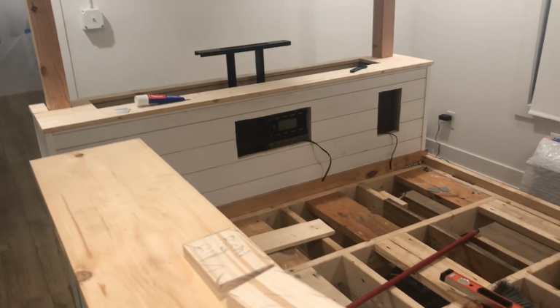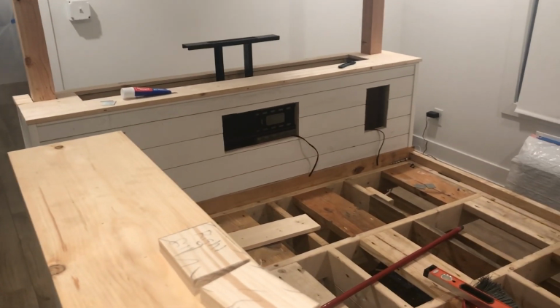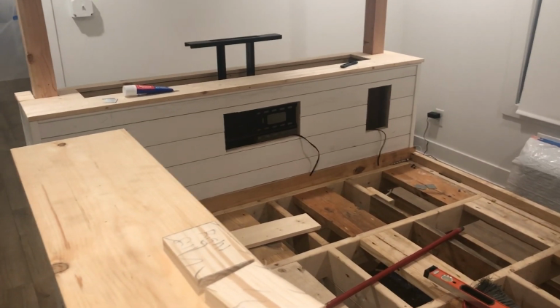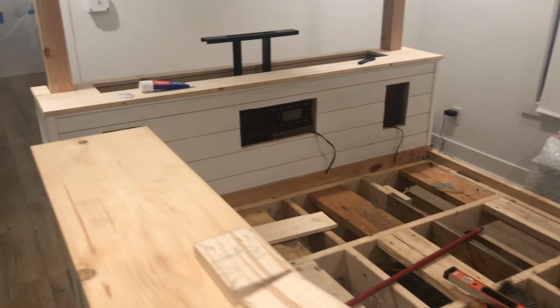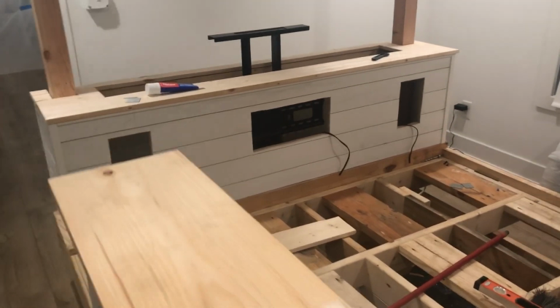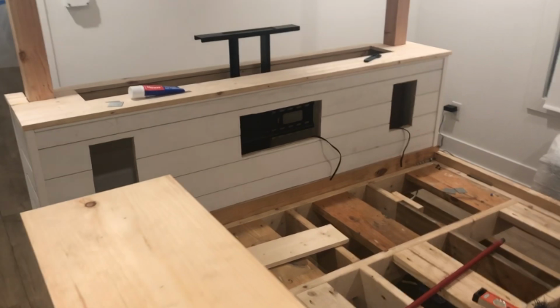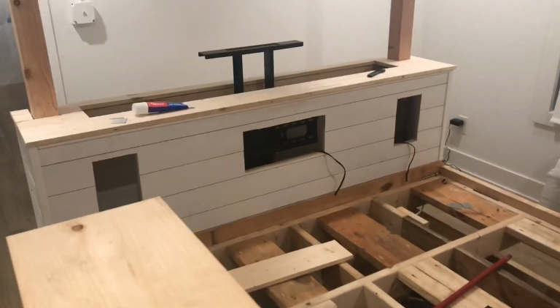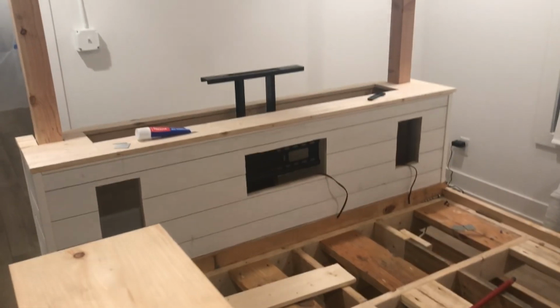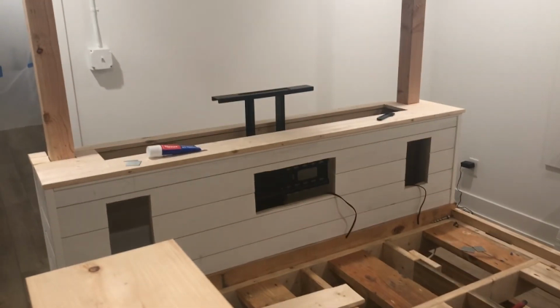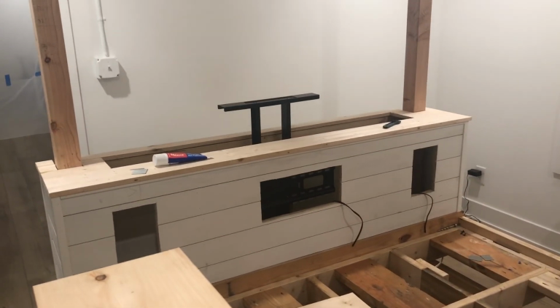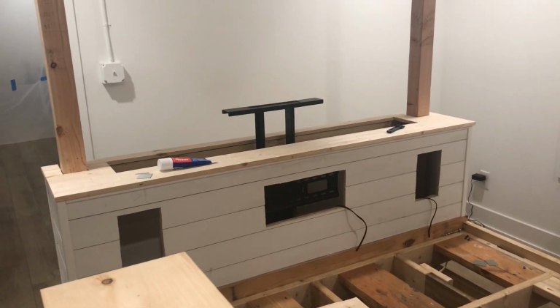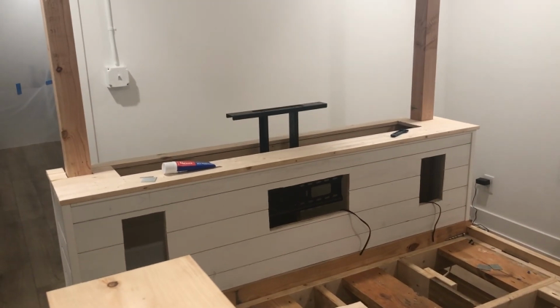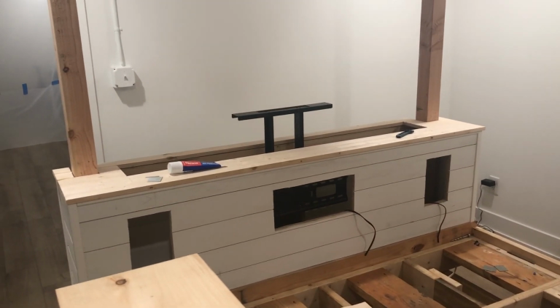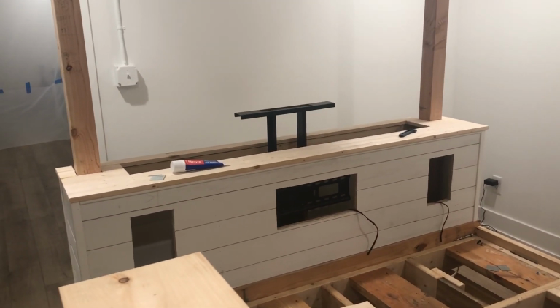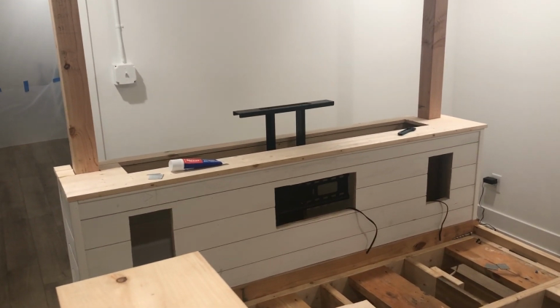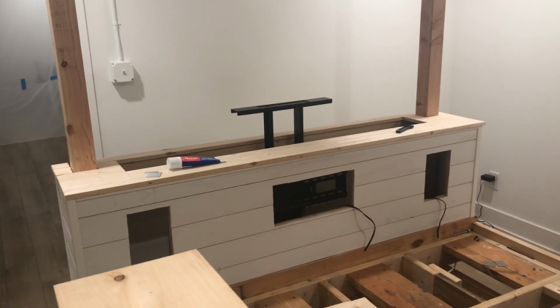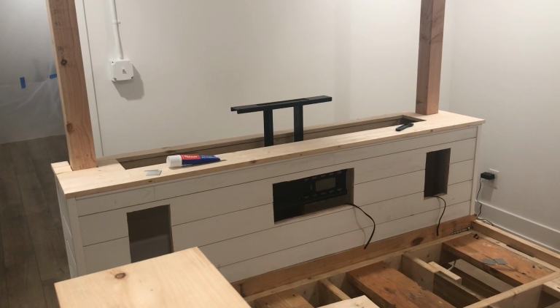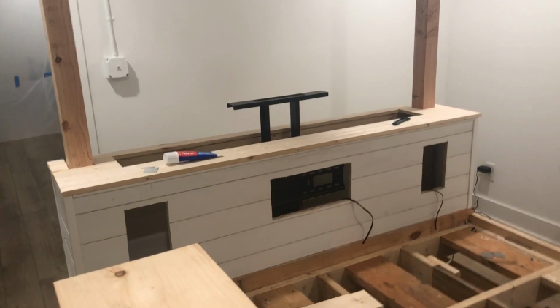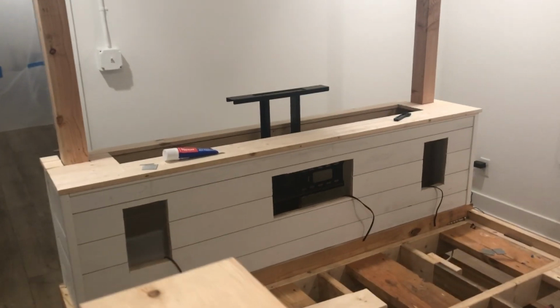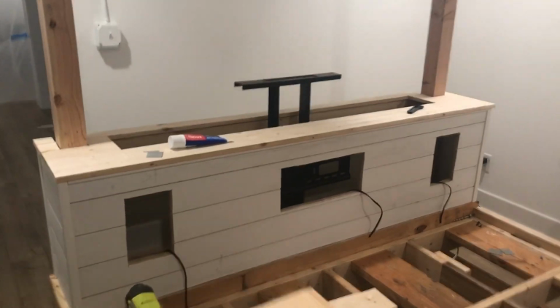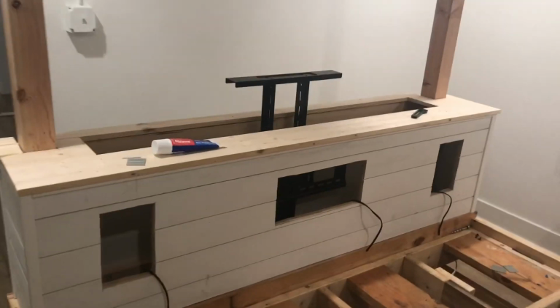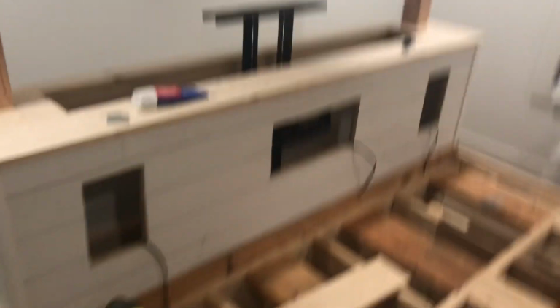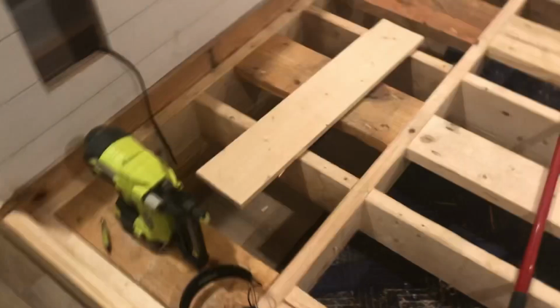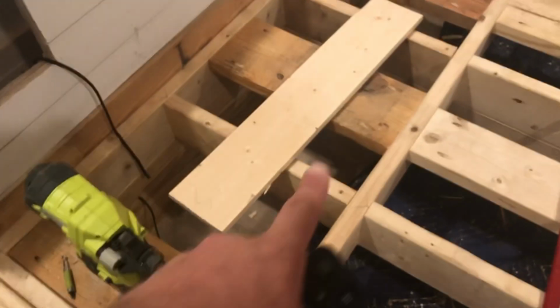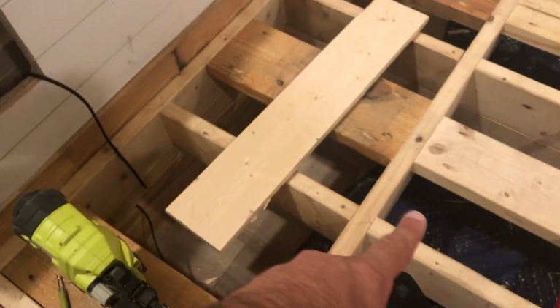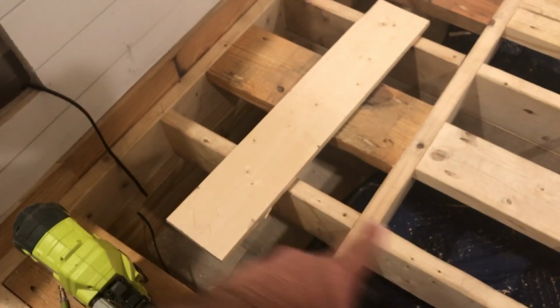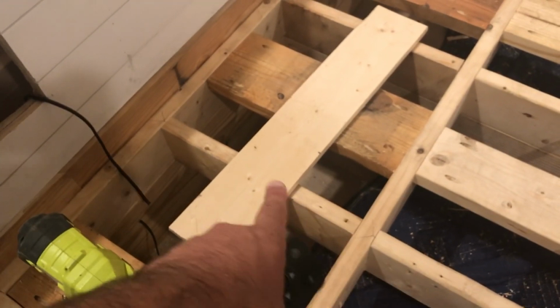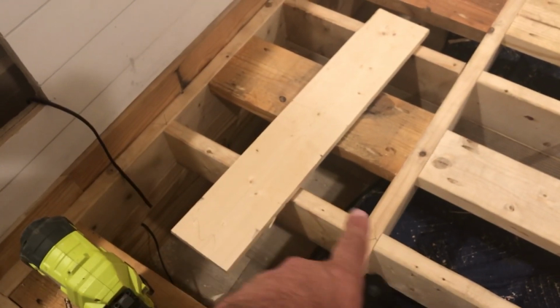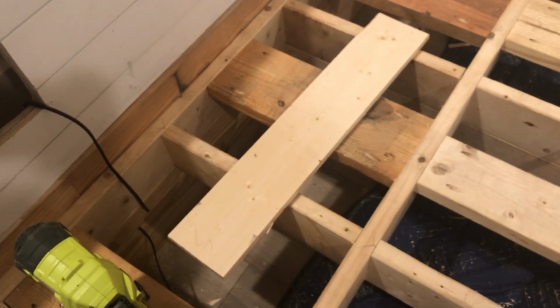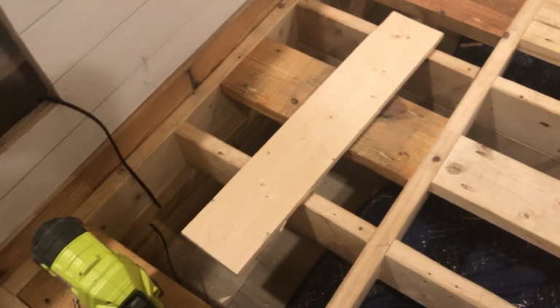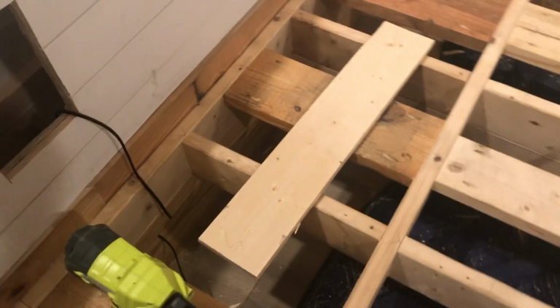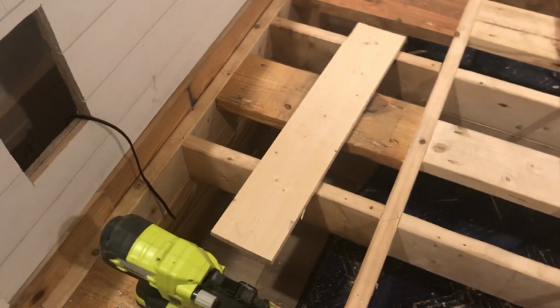It's a fricking huge king size bed, and you can literally go to sleep in your own Dolby Atmos theater. Pretty awesome. And down below I have a thin profile subwoofer. Pretty sweet.